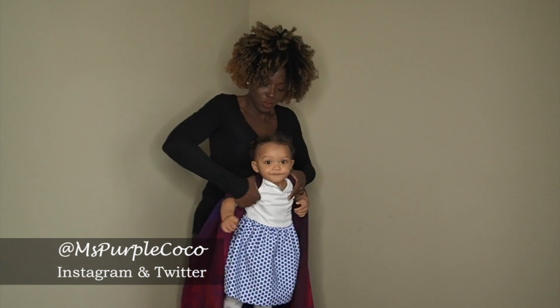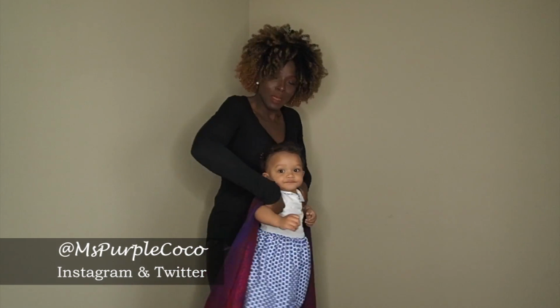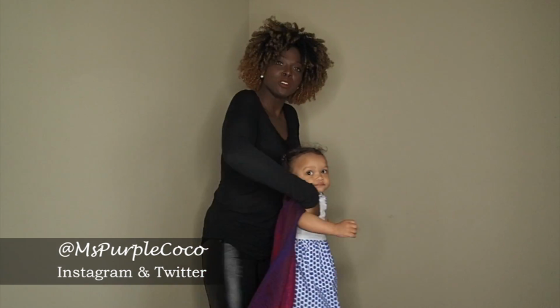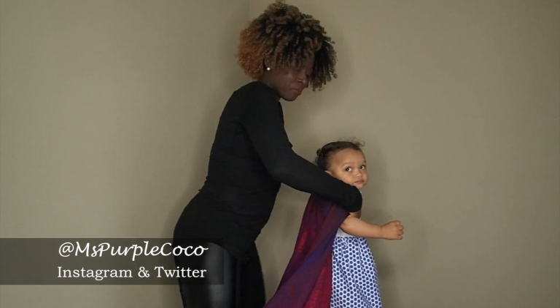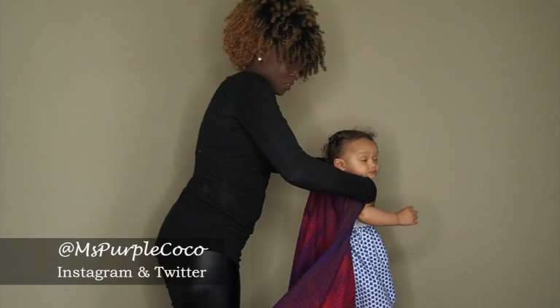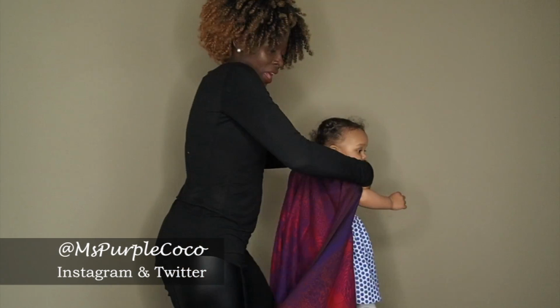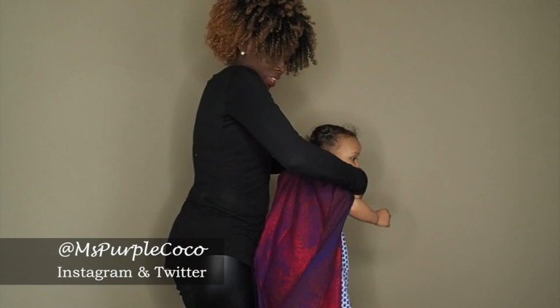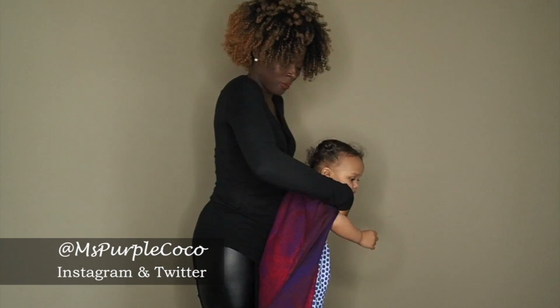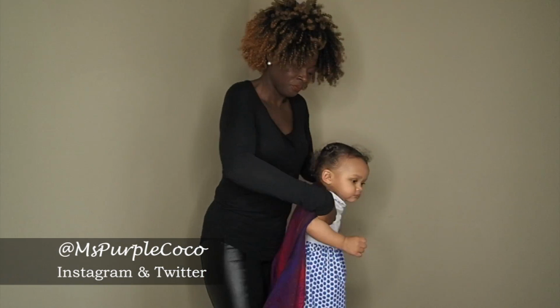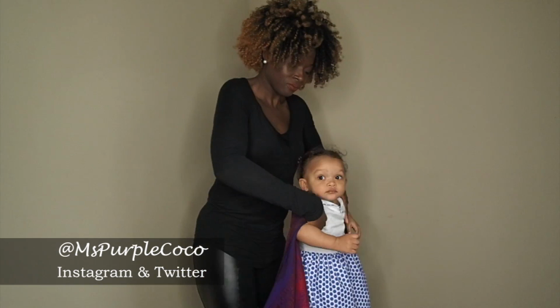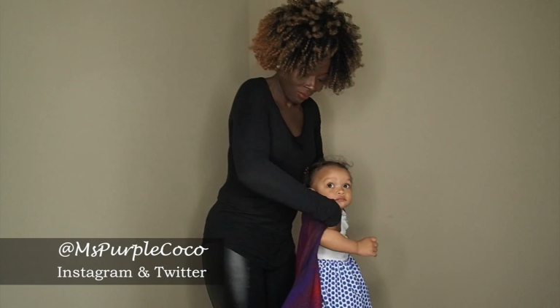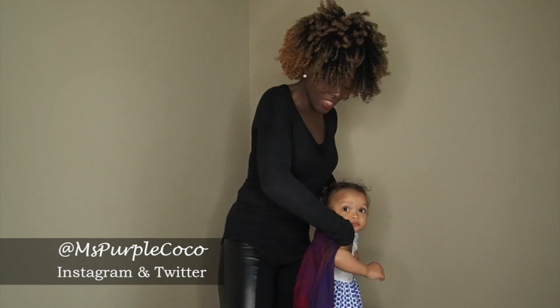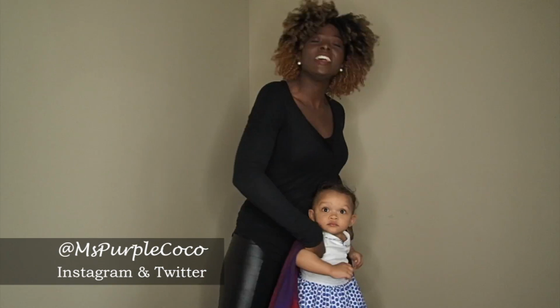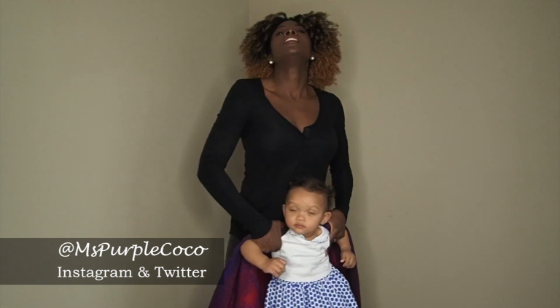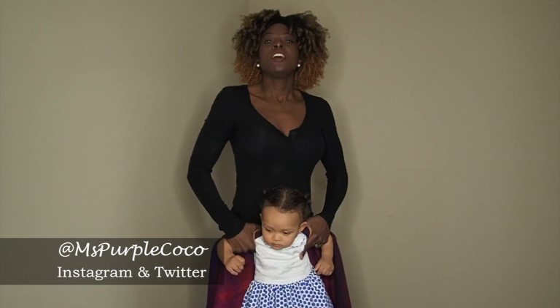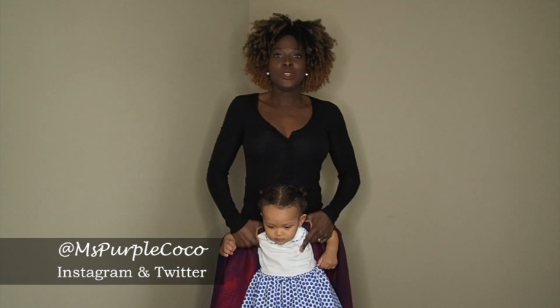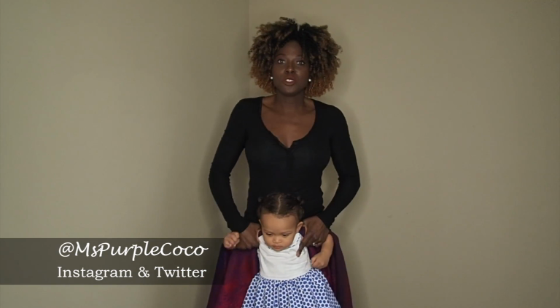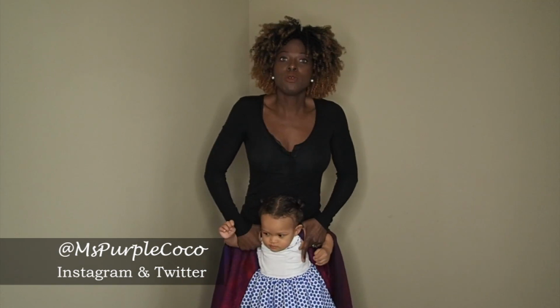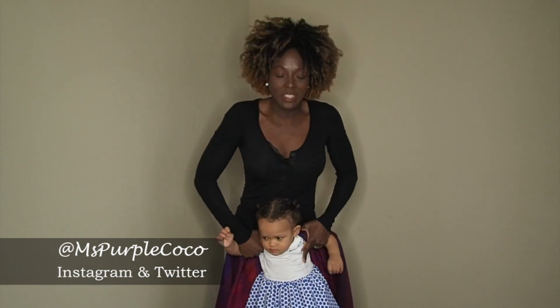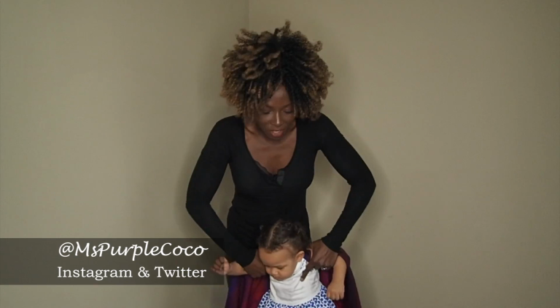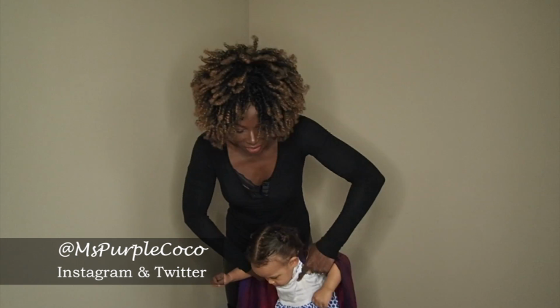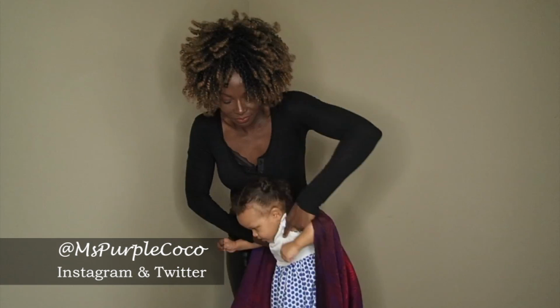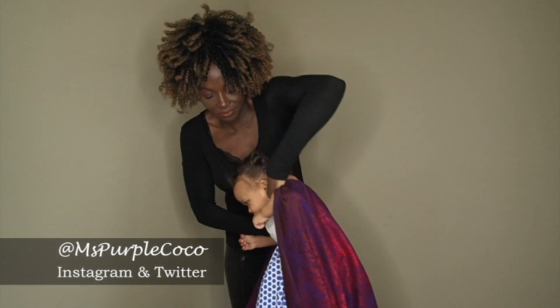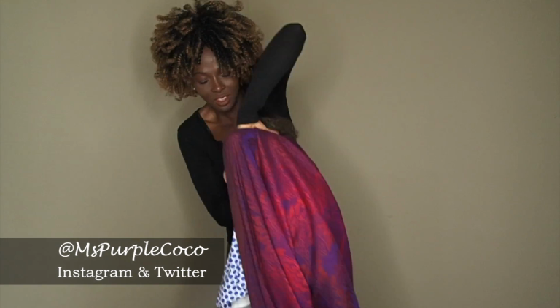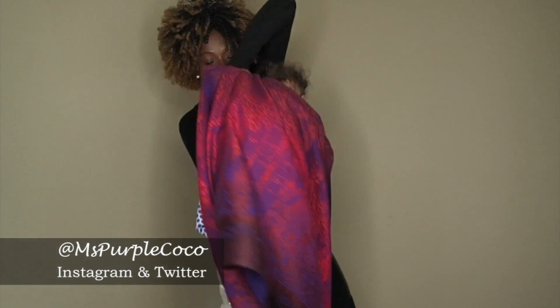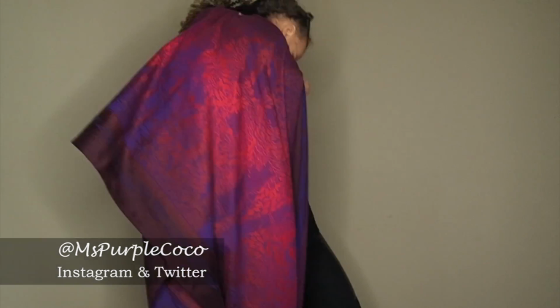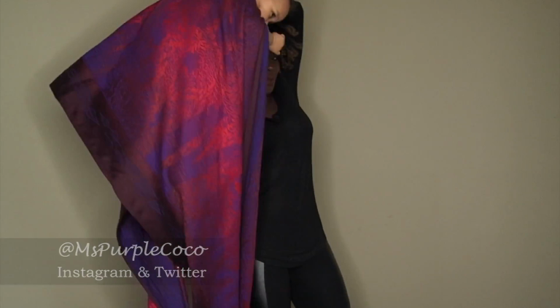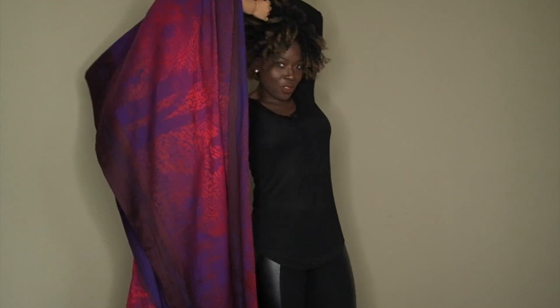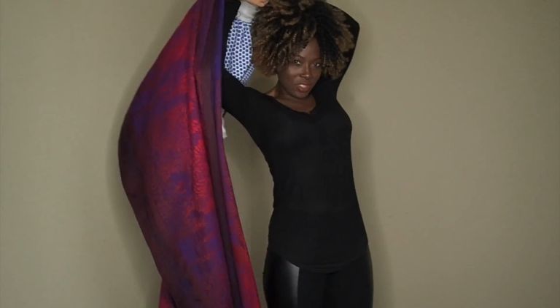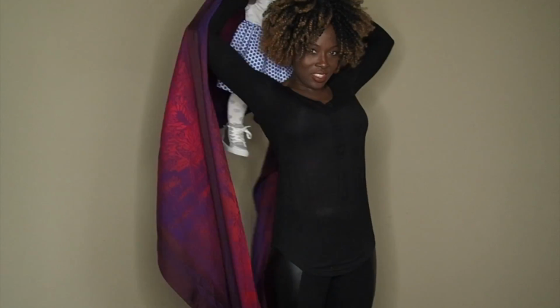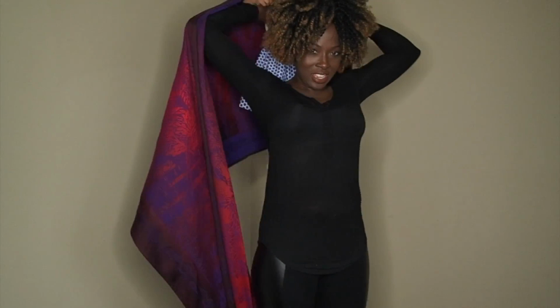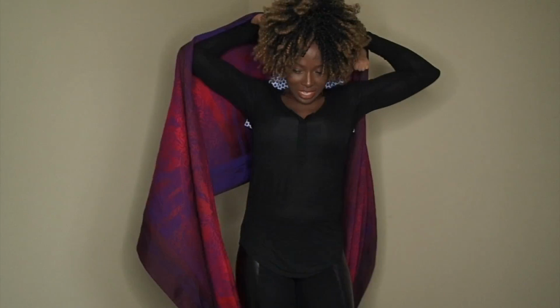The wrap goes over the baby's back and then we do the superman toss — baby goes up like this.